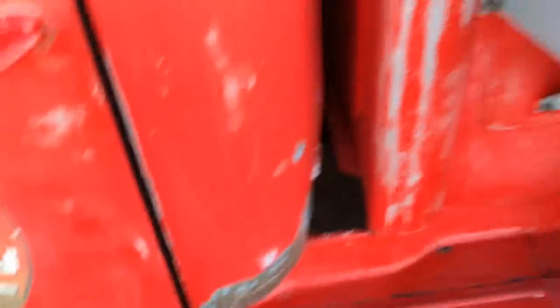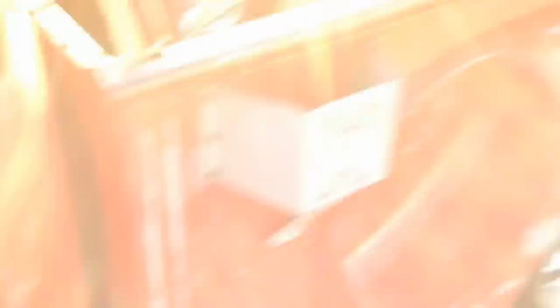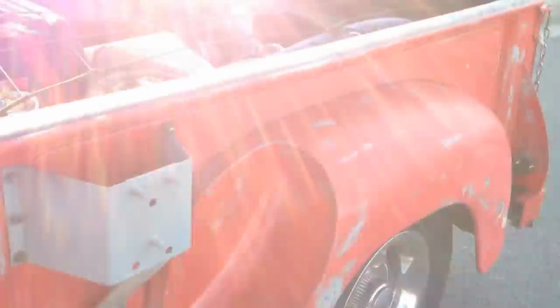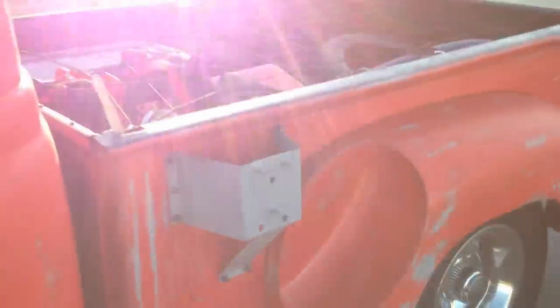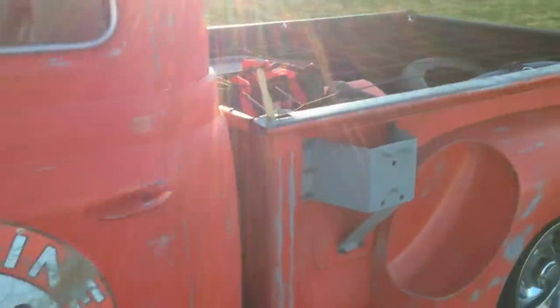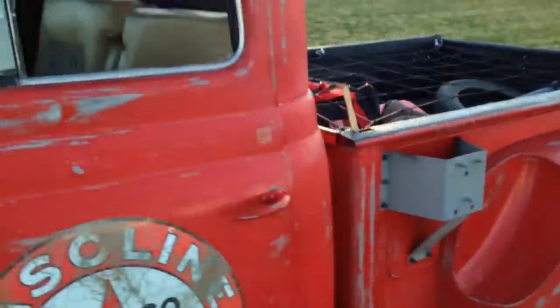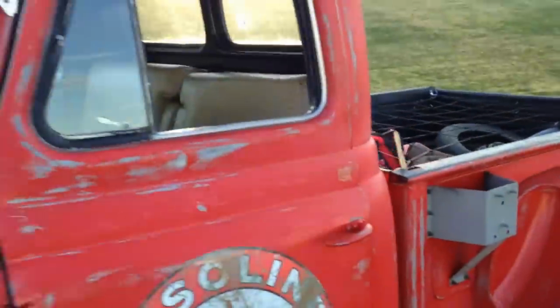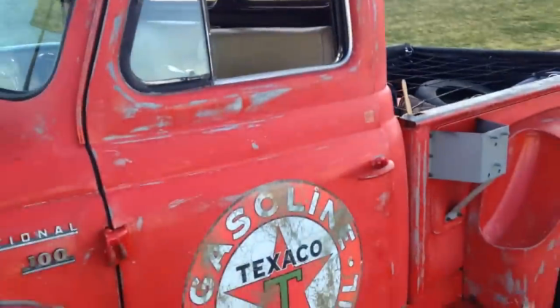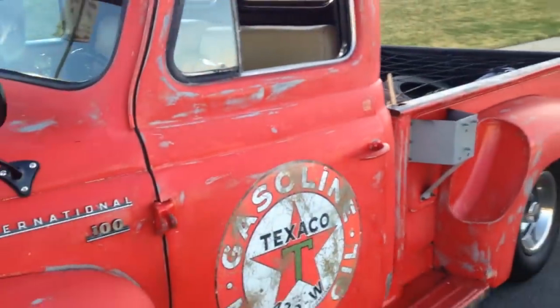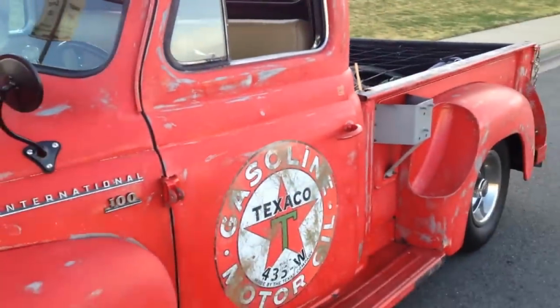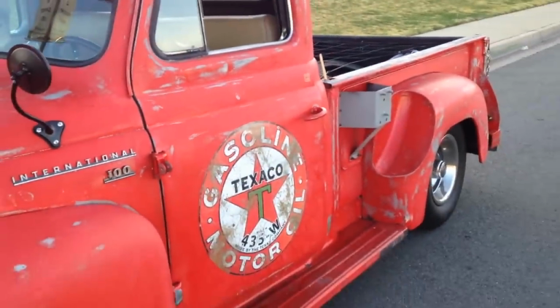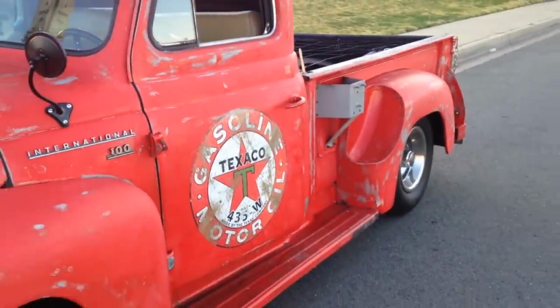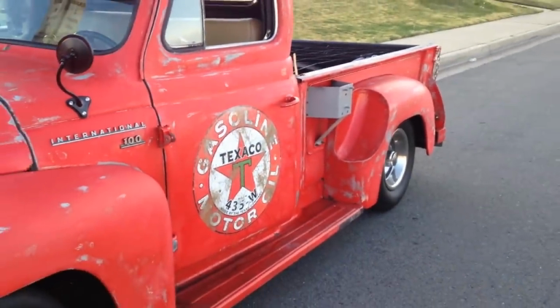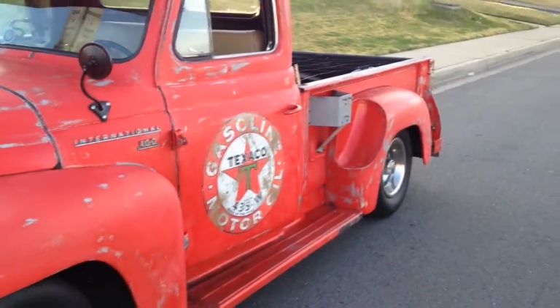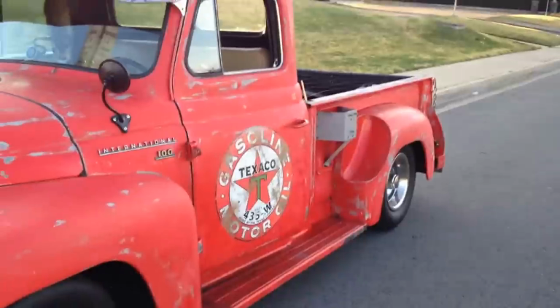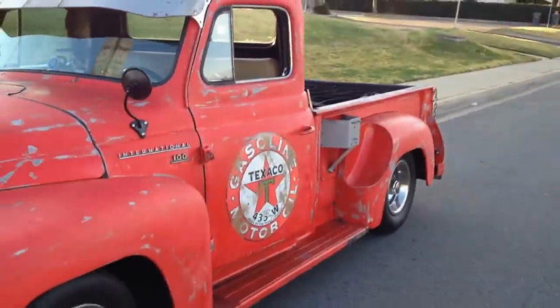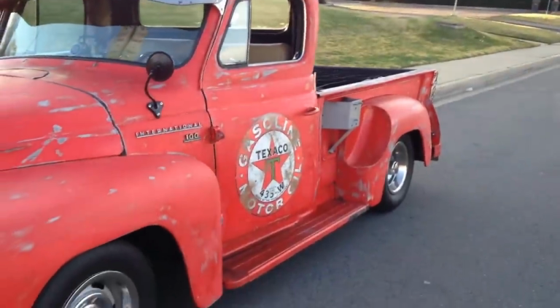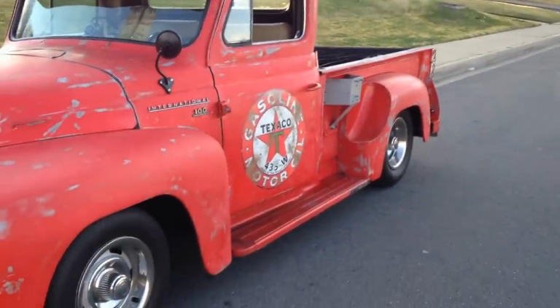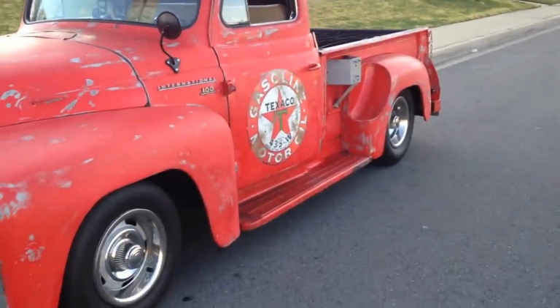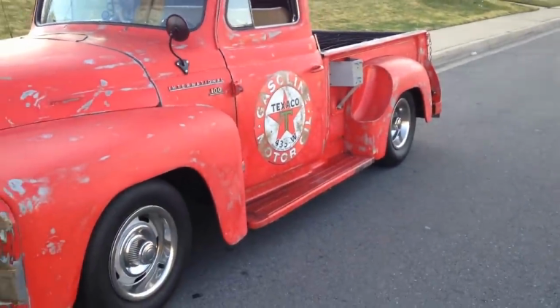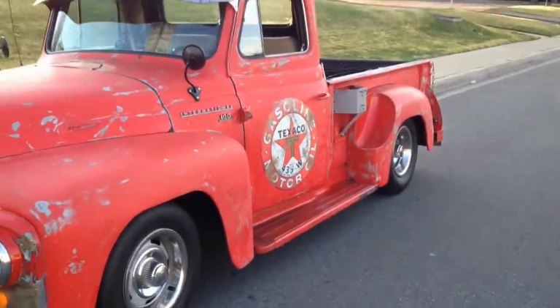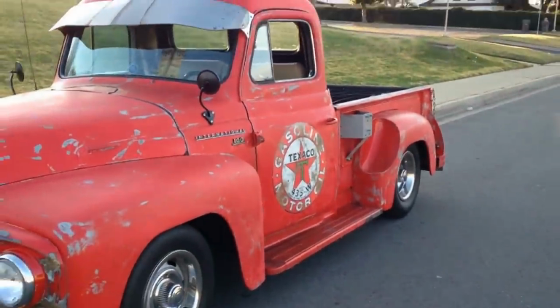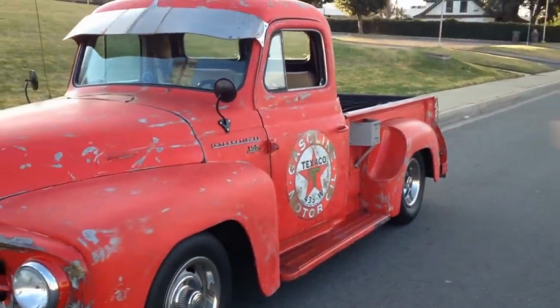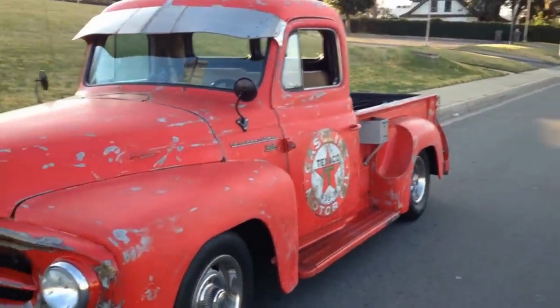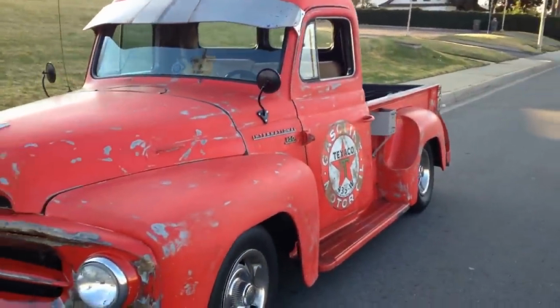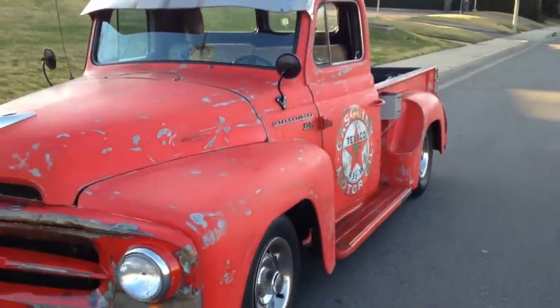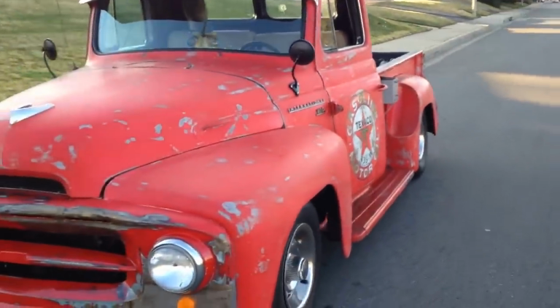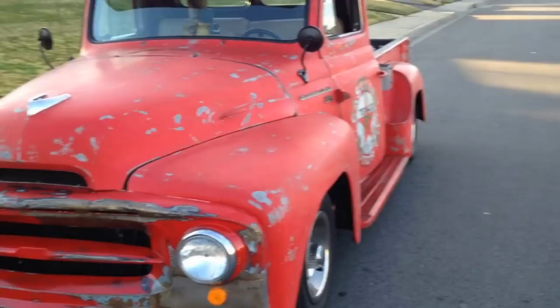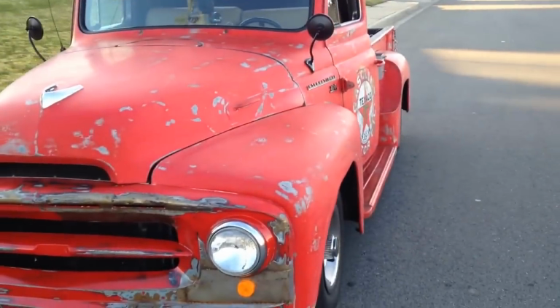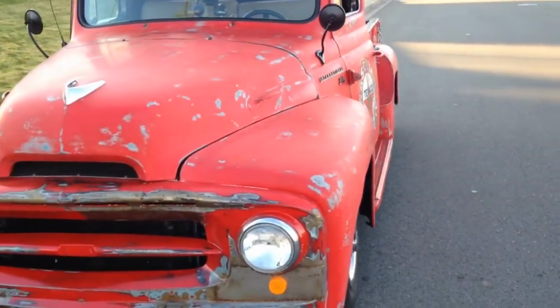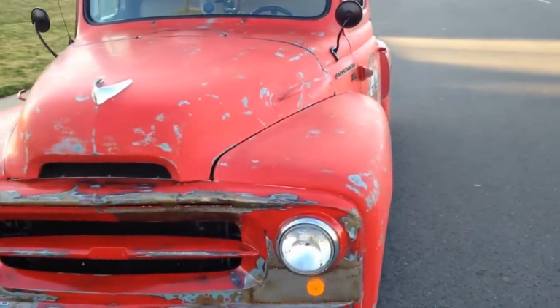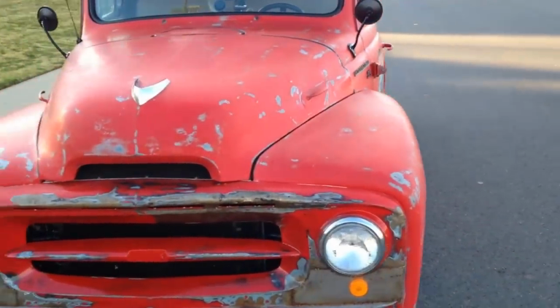Here's a video of a 1954 International pickup, an old Texaco gas station truck out of Phoenix, Arizona. She's got rallies on her, she's running right now, she's got a 305 and a 700R4.